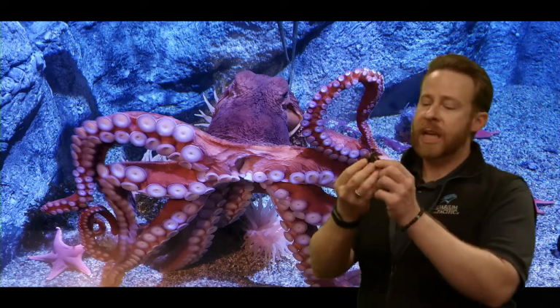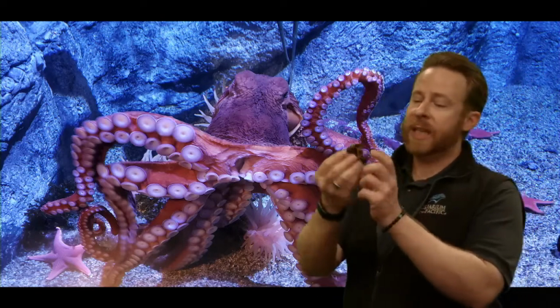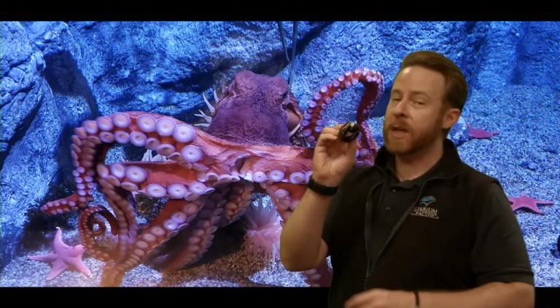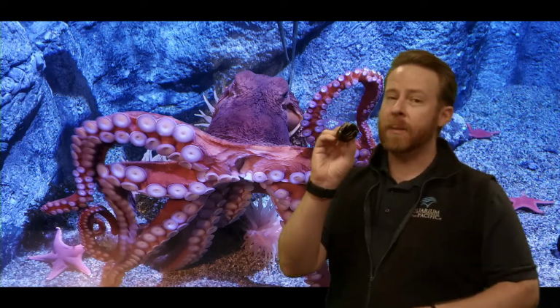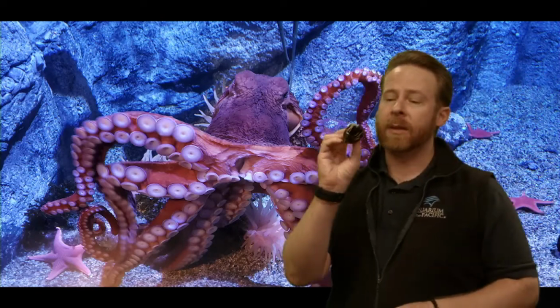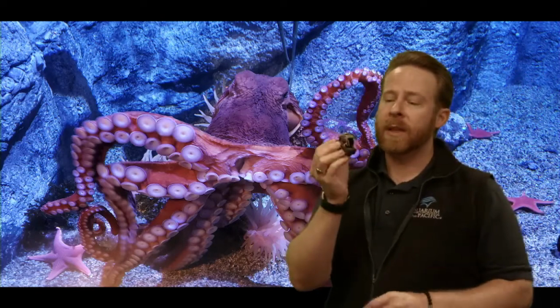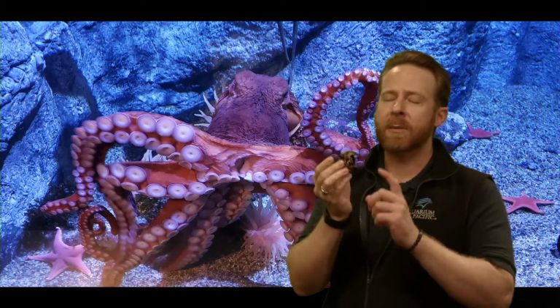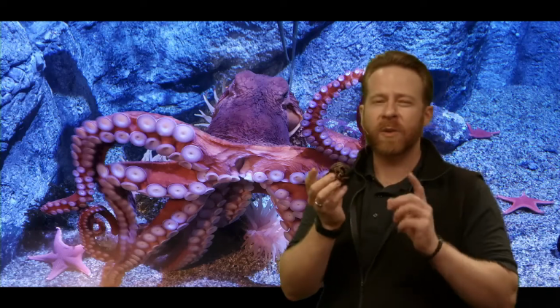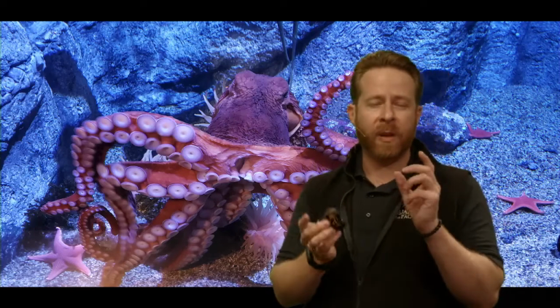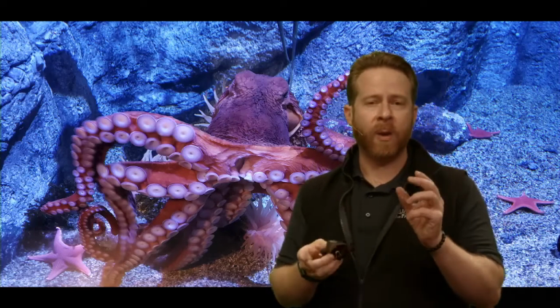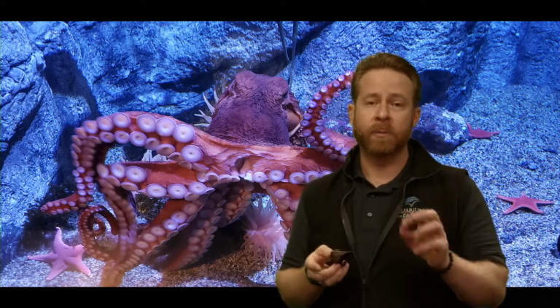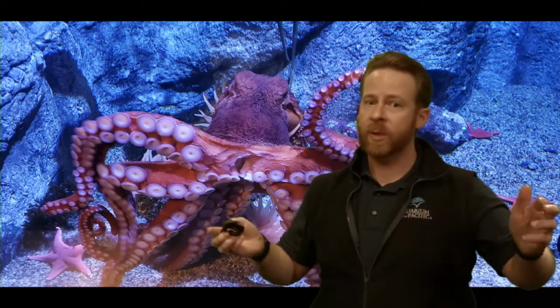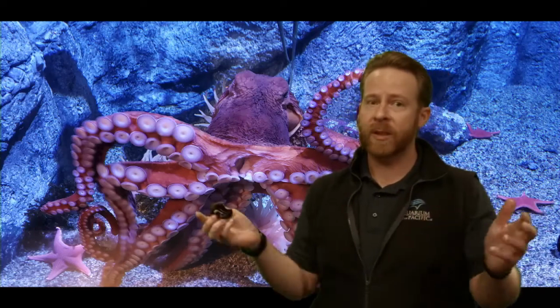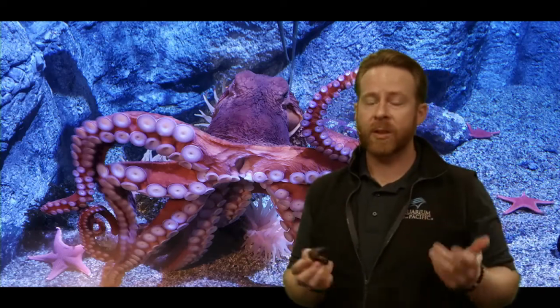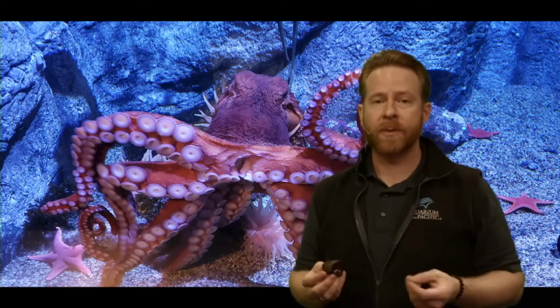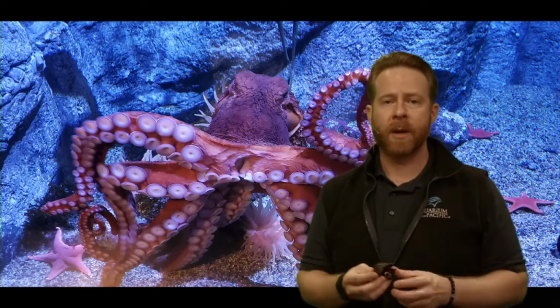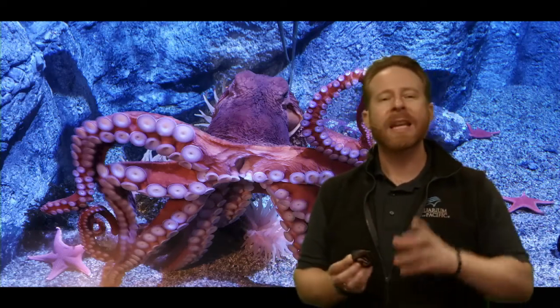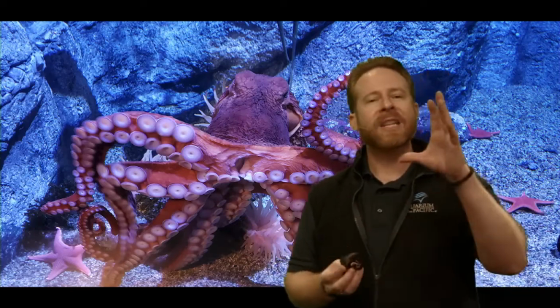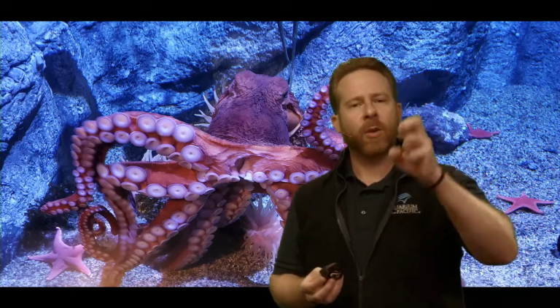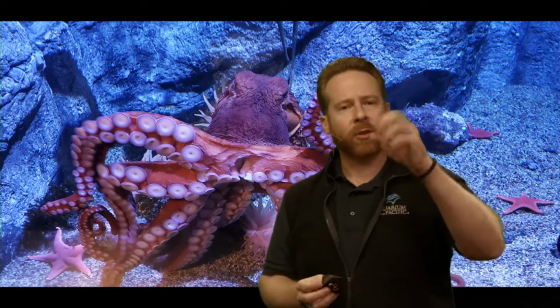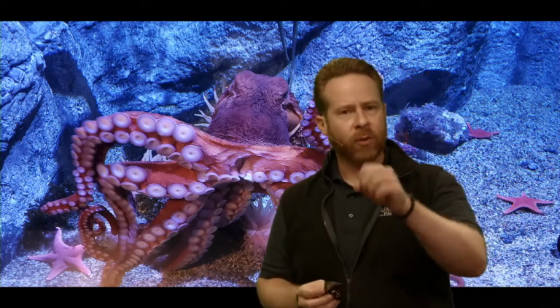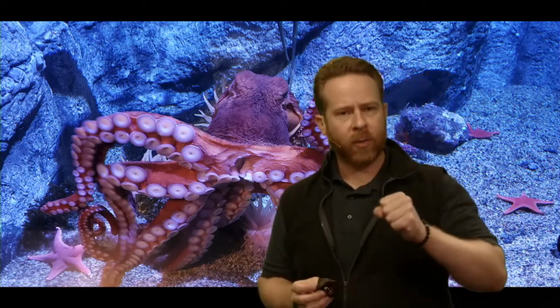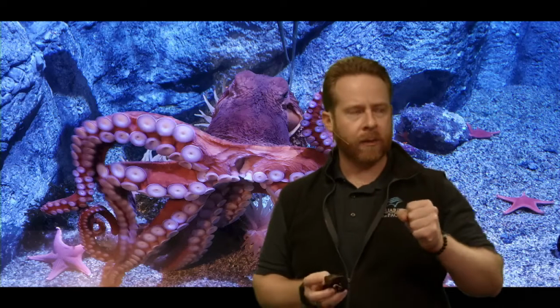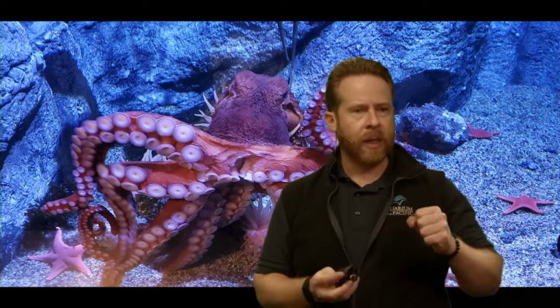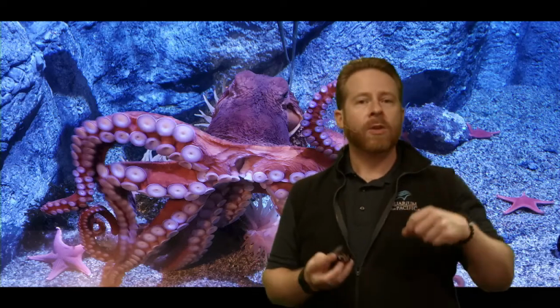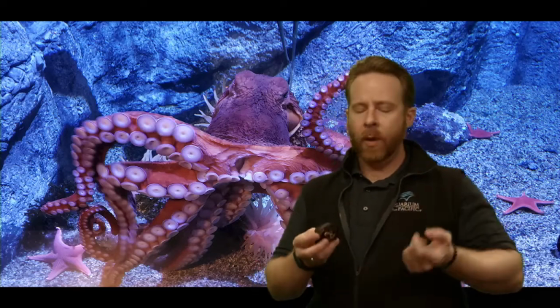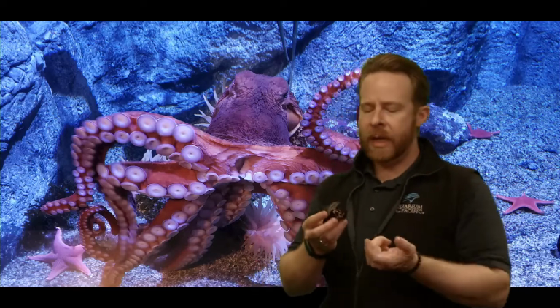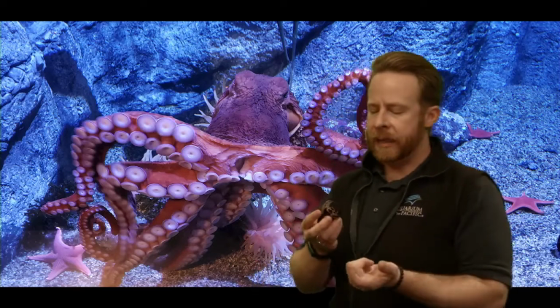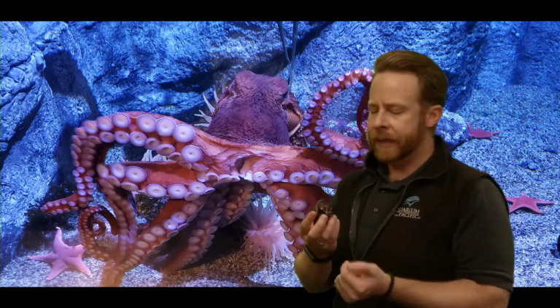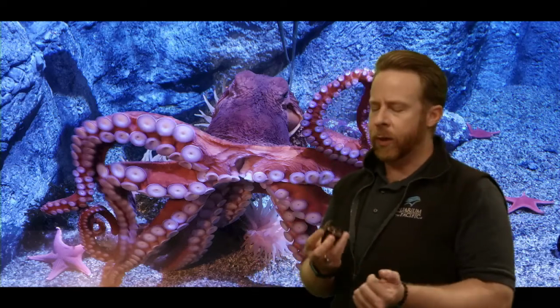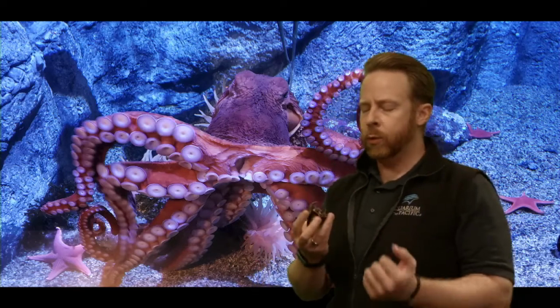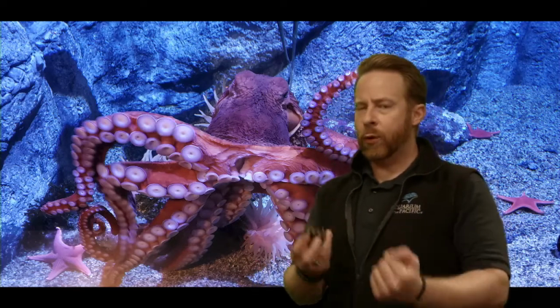That's a pretty big mouth. This mouth is very powerful, just like their suction cups are very powerful. It needs to crunch and crush through their prey. So what would it eat that needs crunching or crushing?